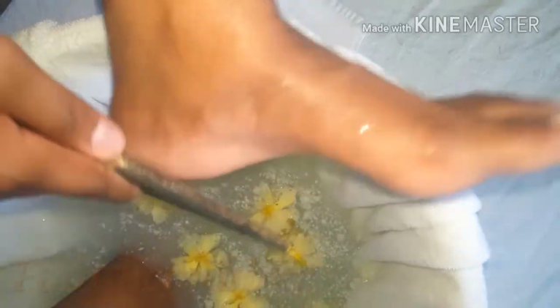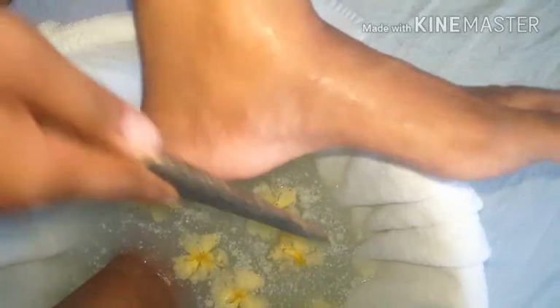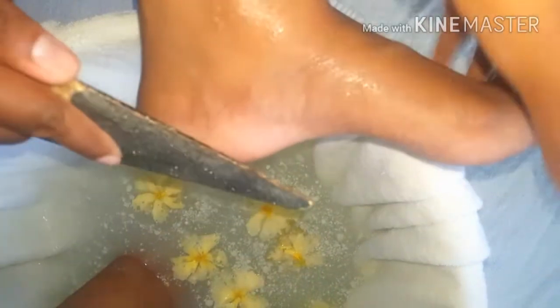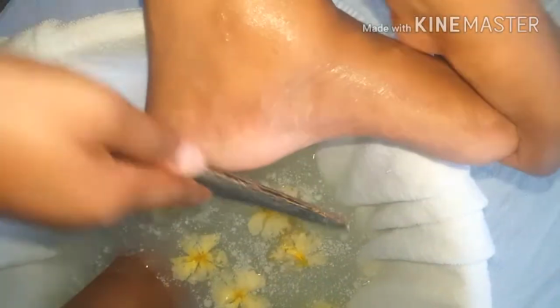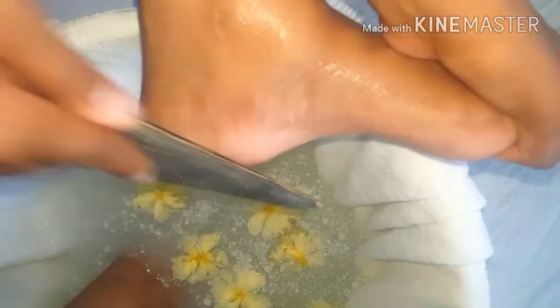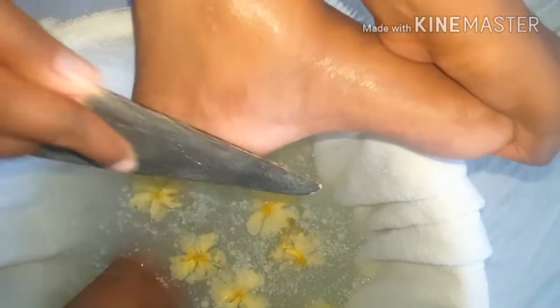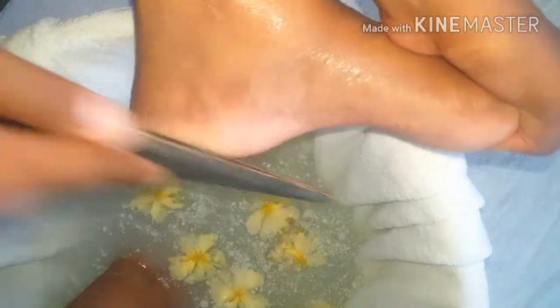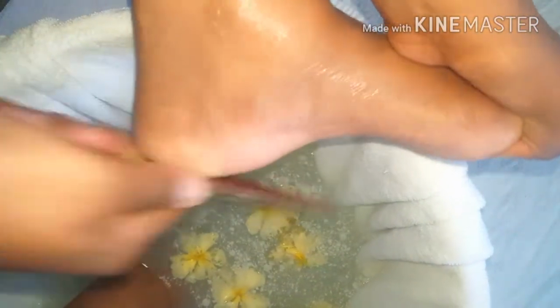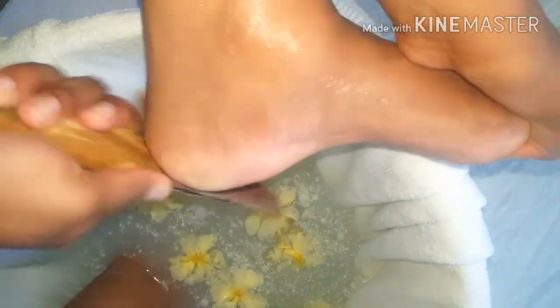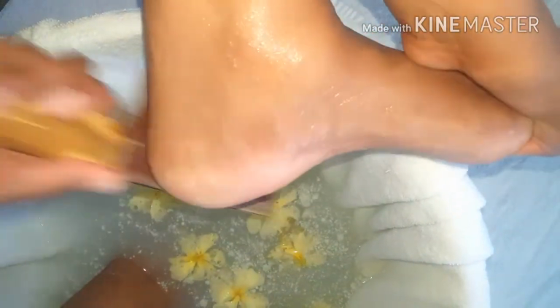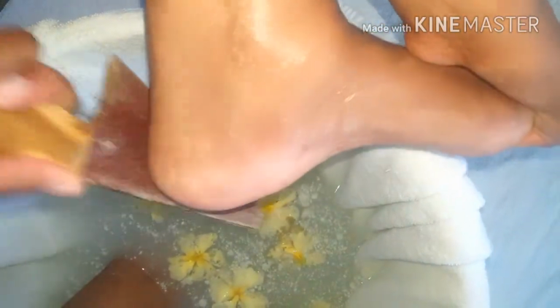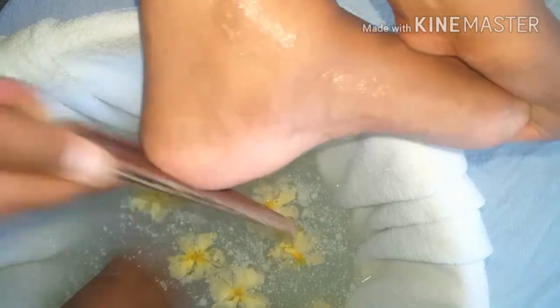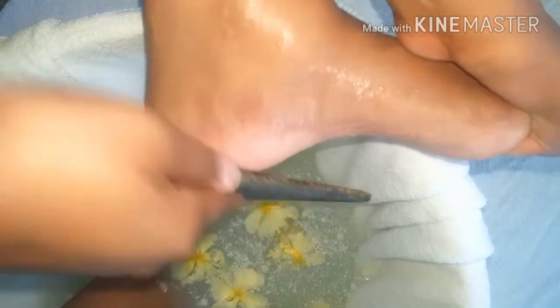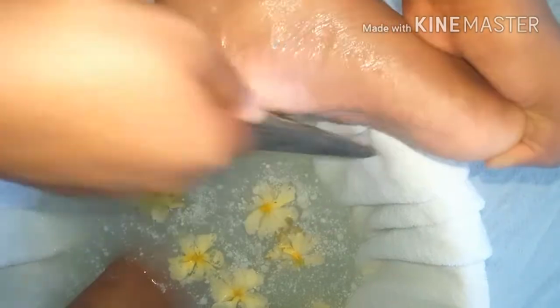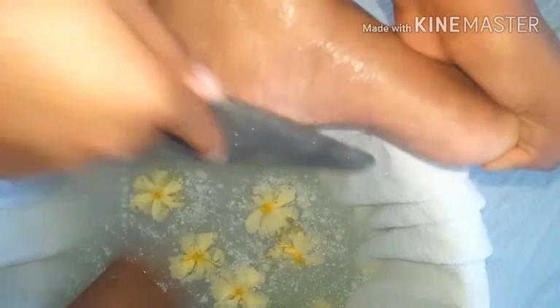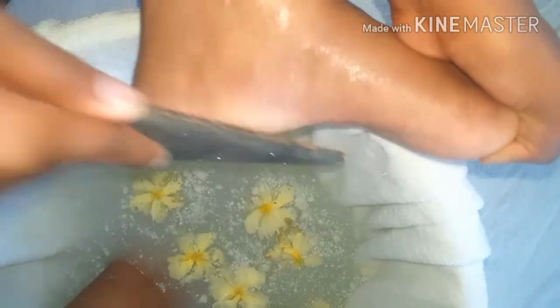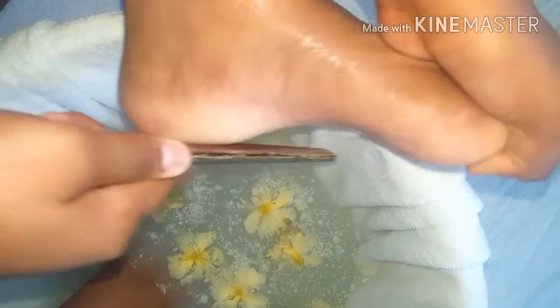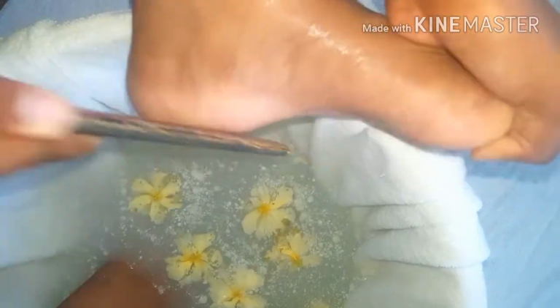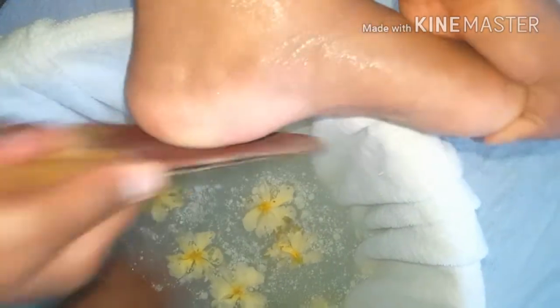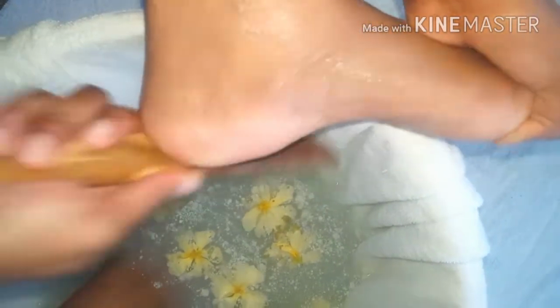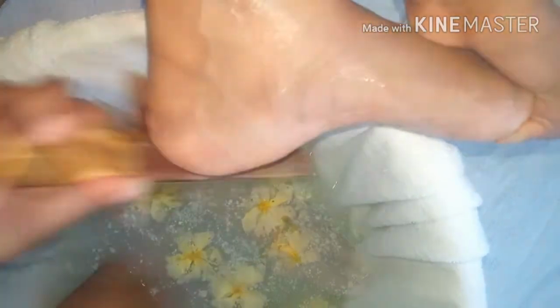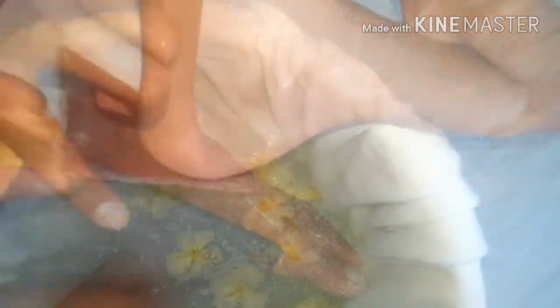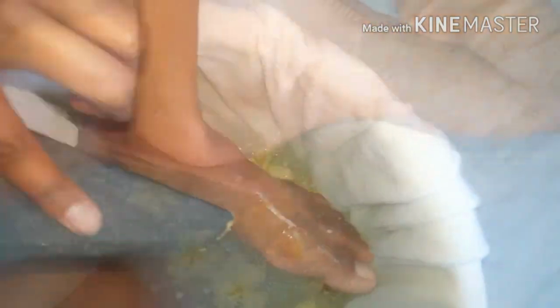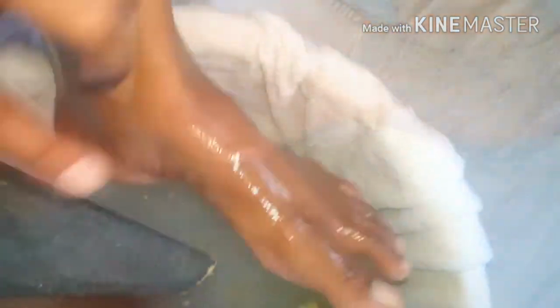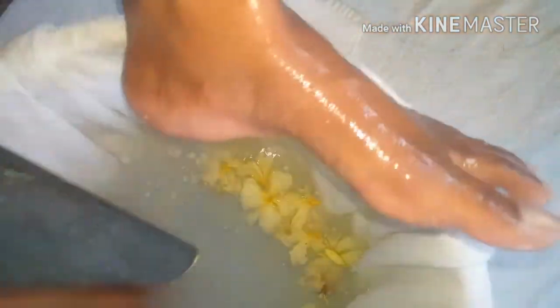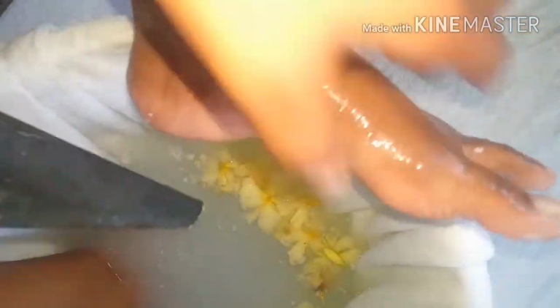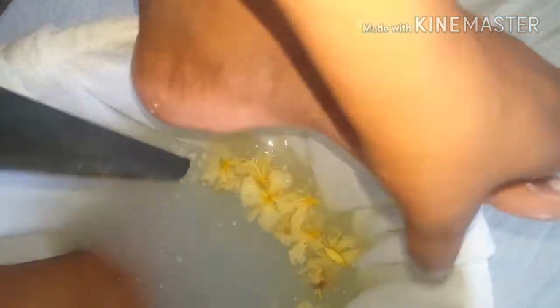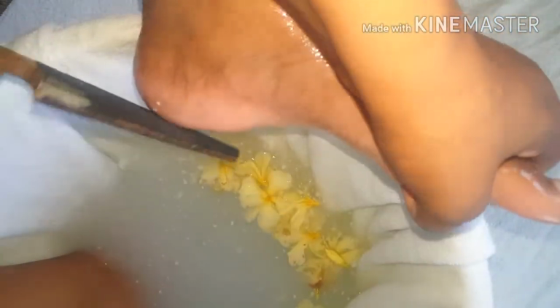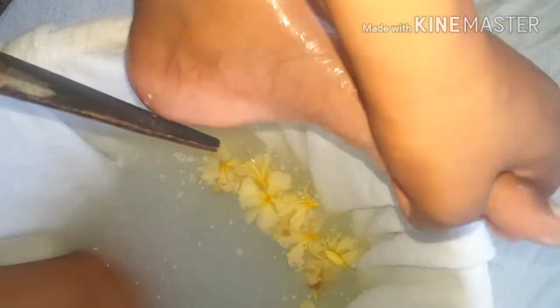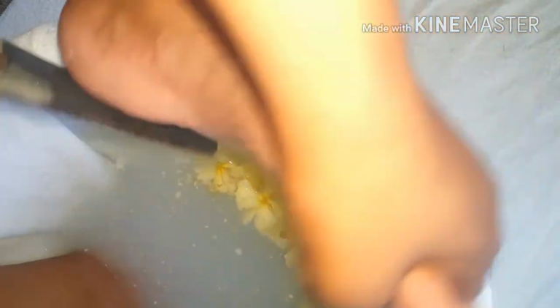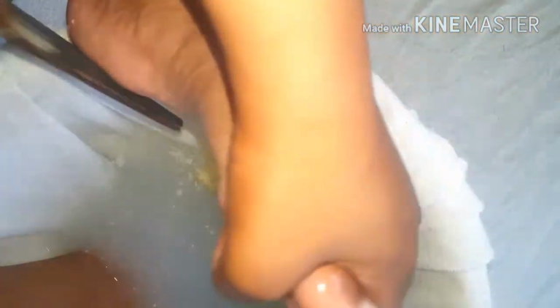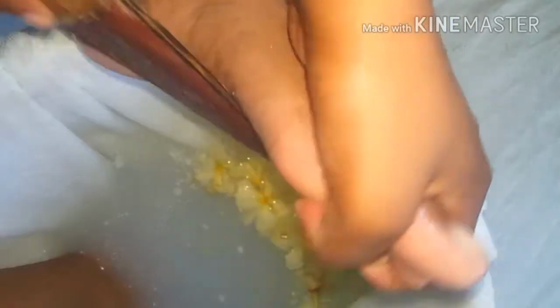Then I move on to a foot scrubber. I use the rougher side first to exfoliate, then smooth it down with the softer side, and repeat on both feet.